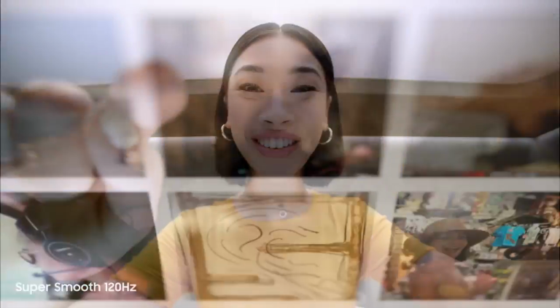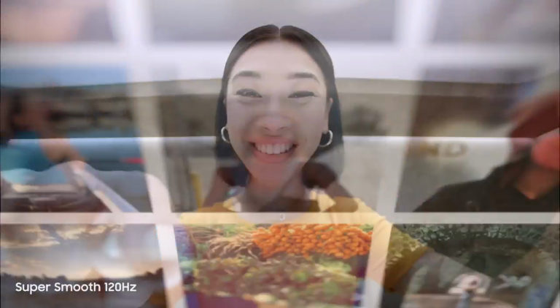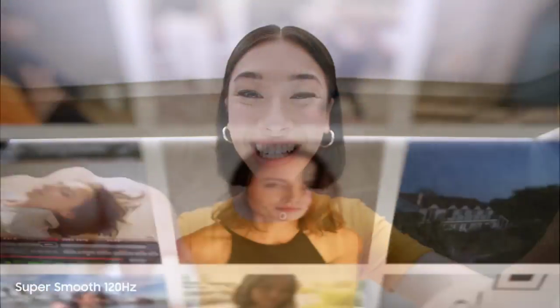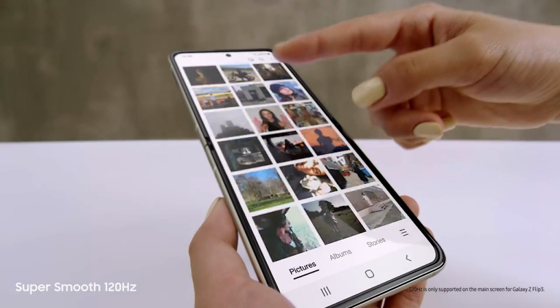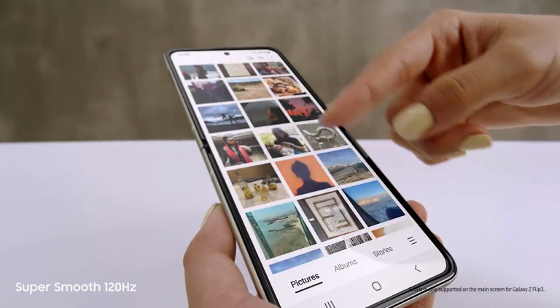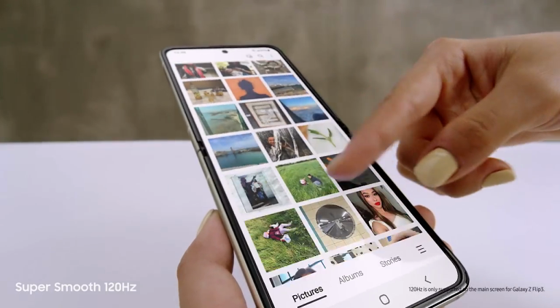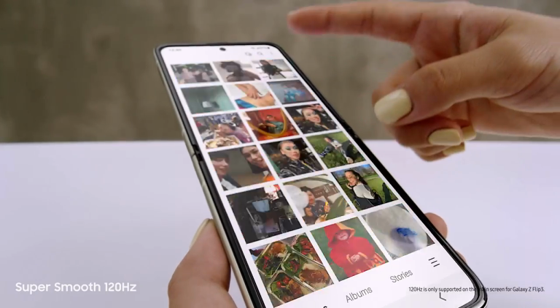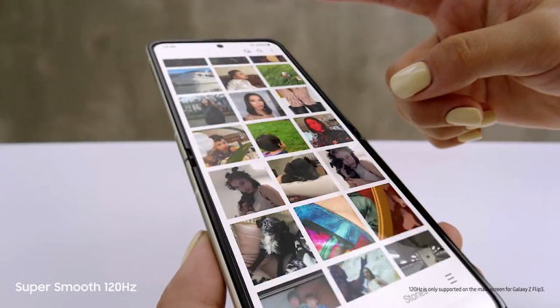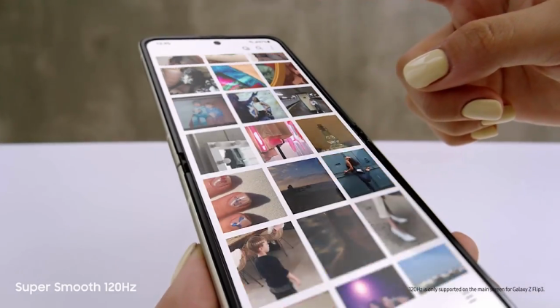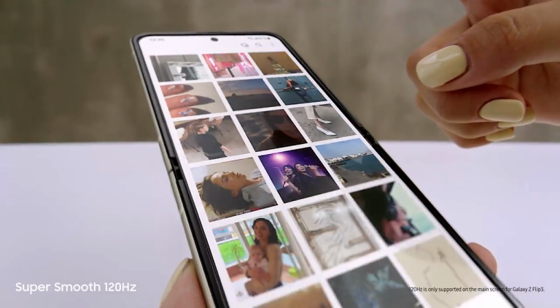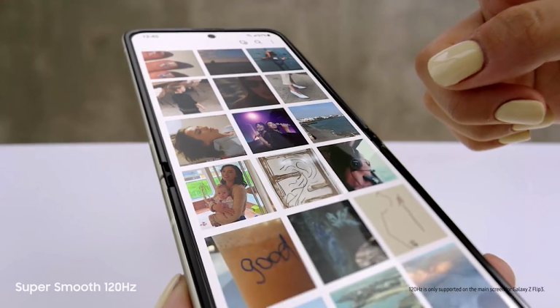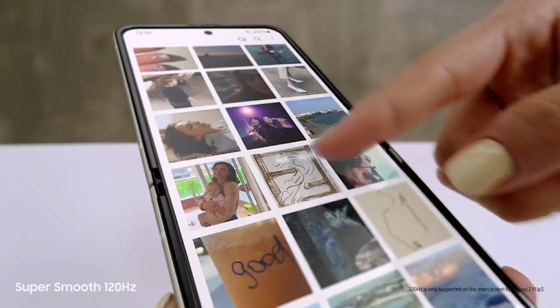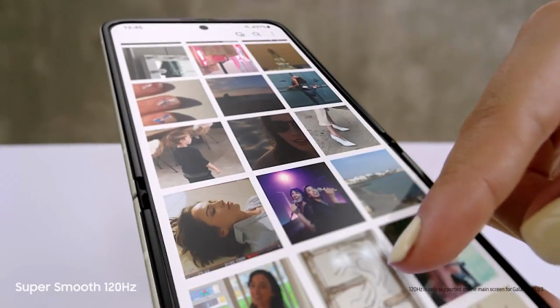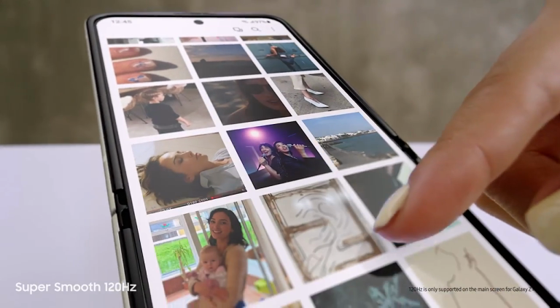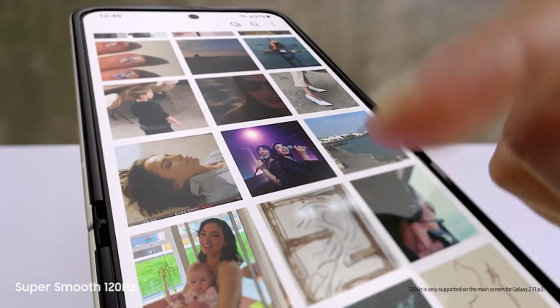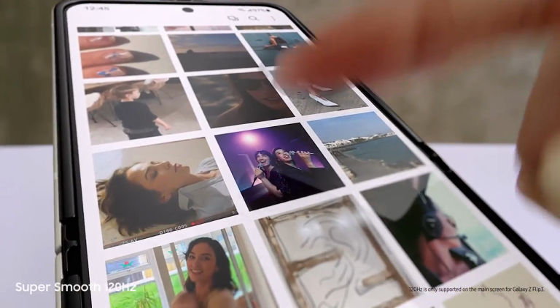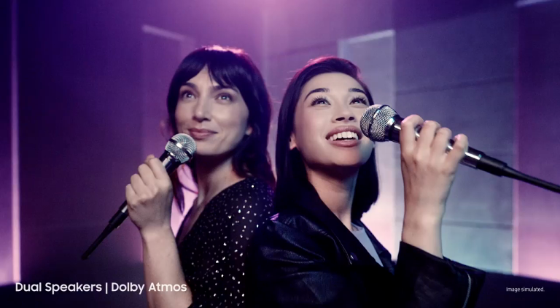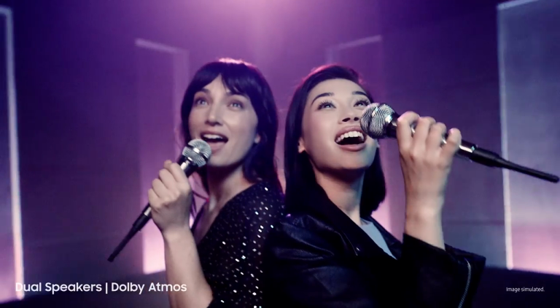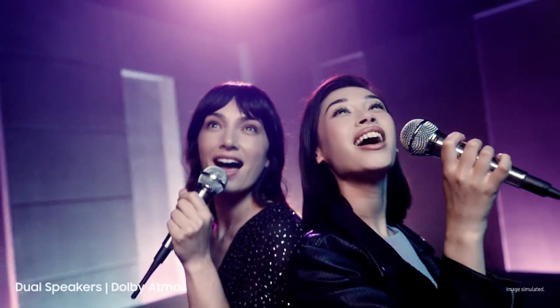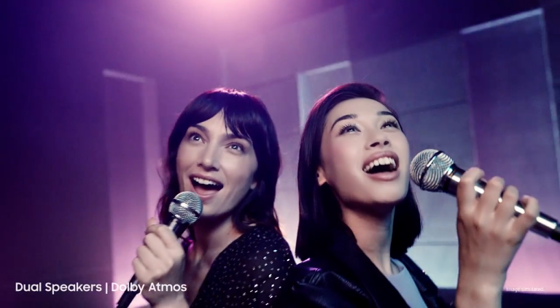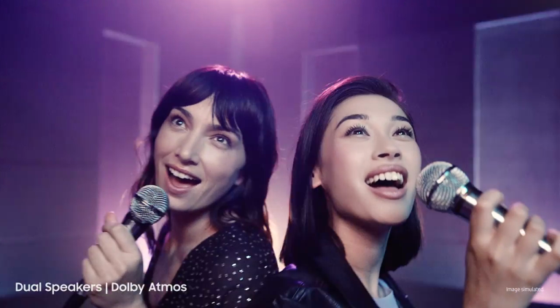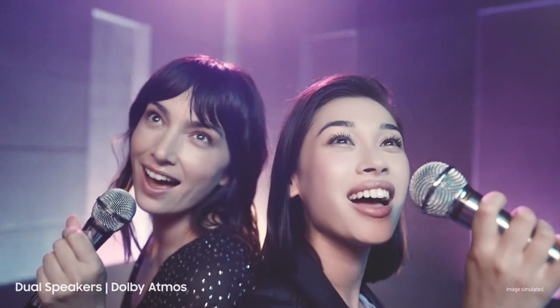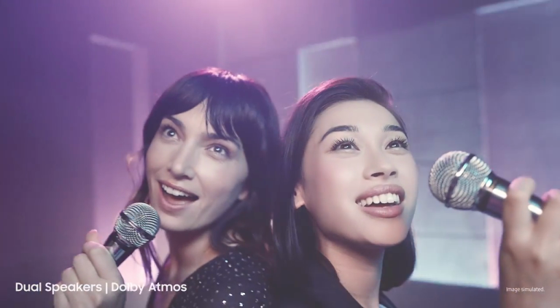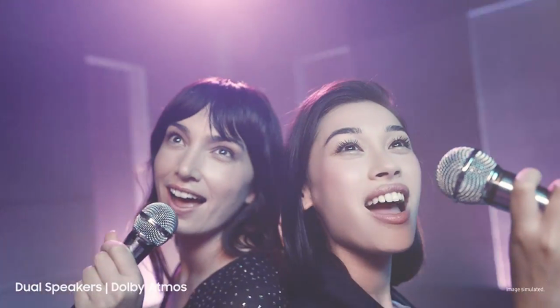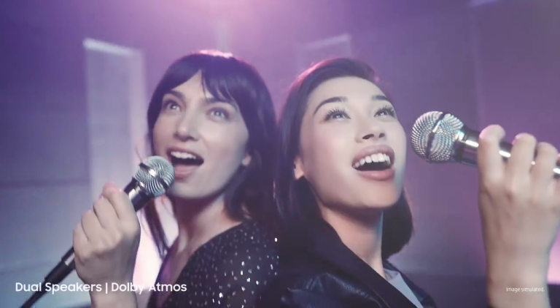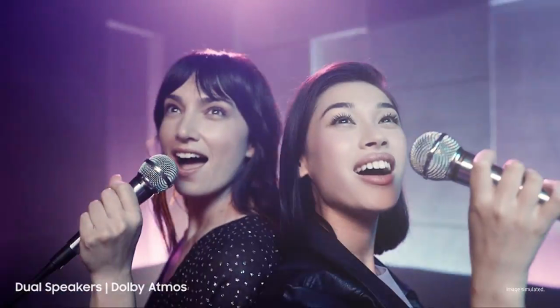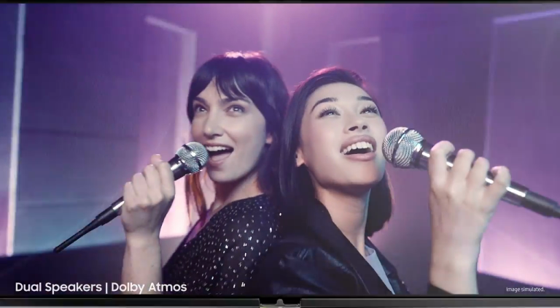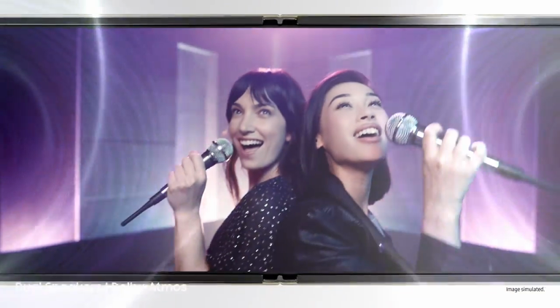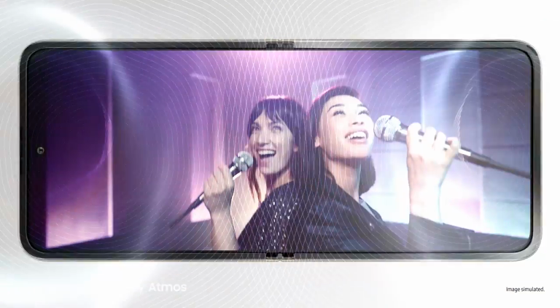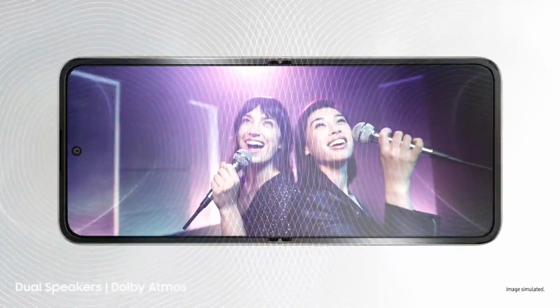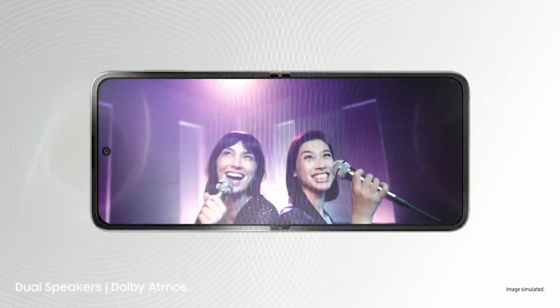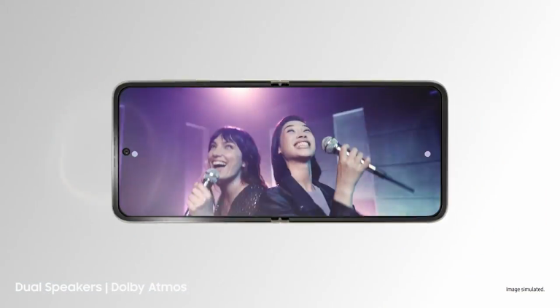Love this screen — that's because it's a super-smooth 120Hz AMOLED display. And those are dual speakers with detailed Dolby Atmos sound.